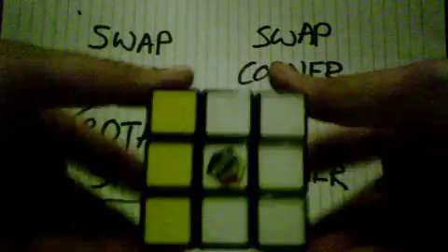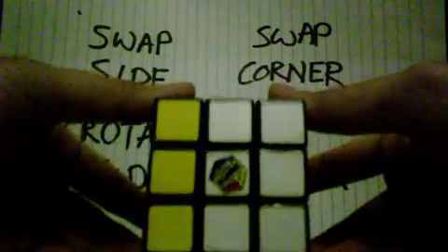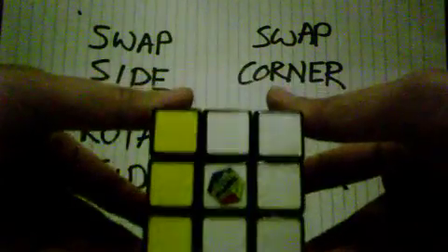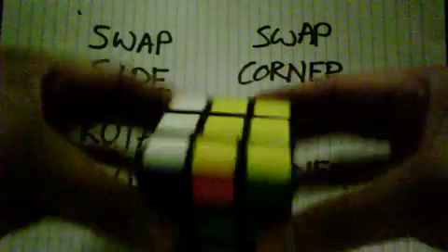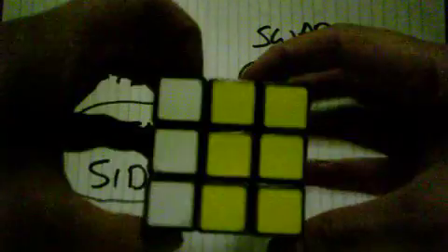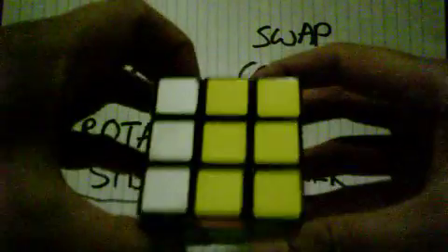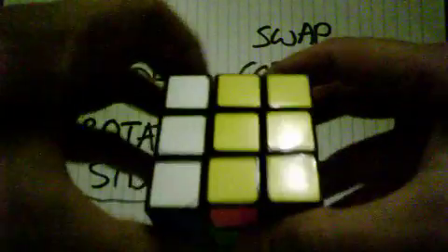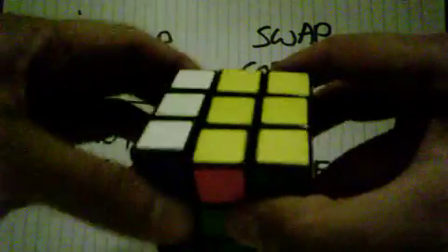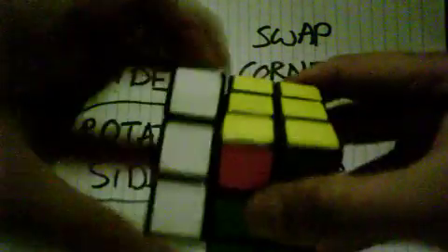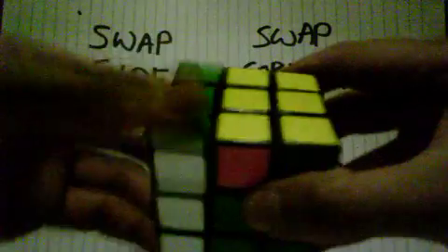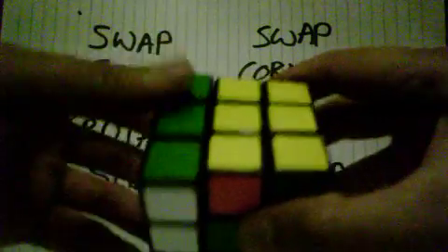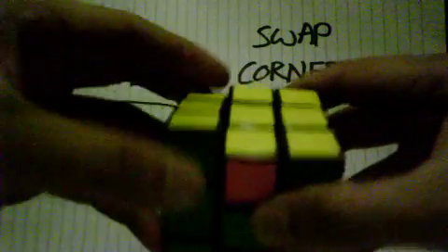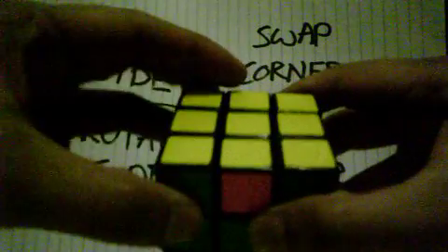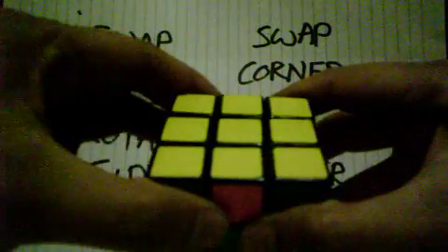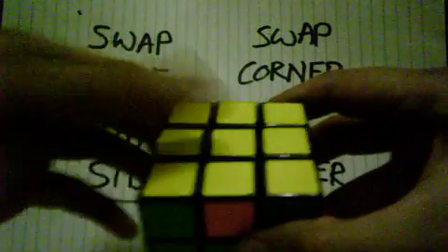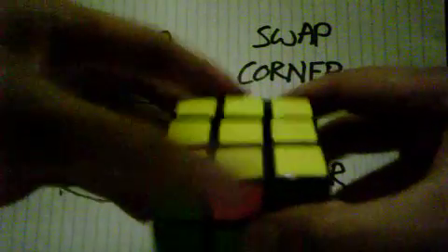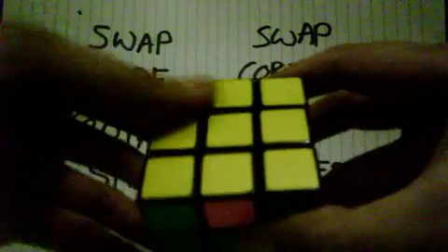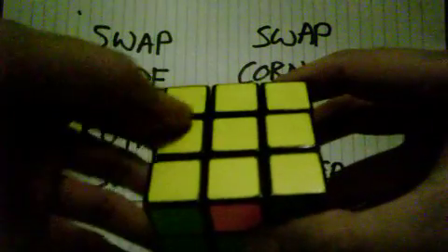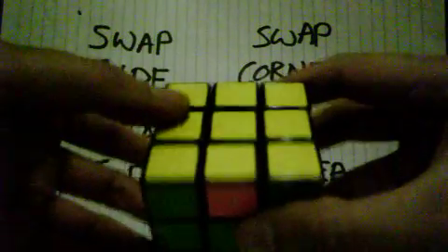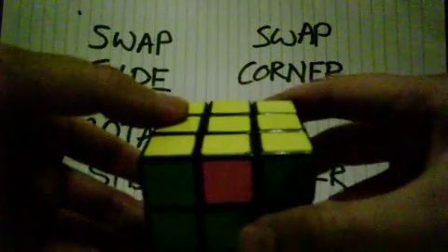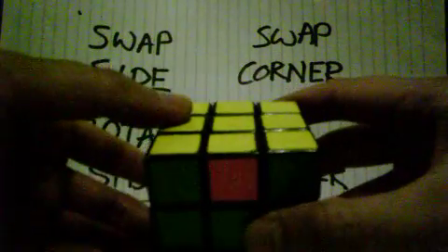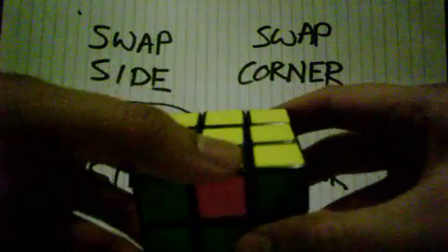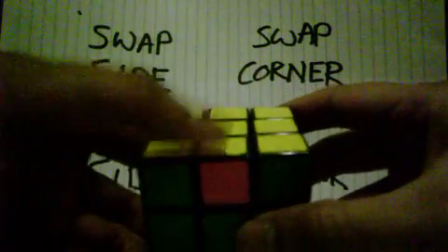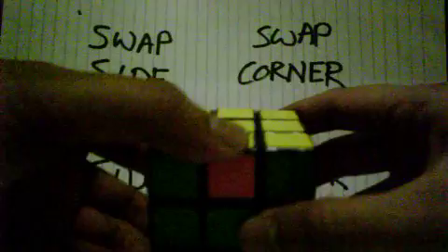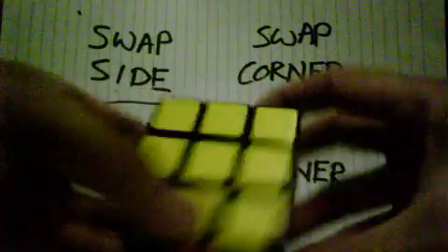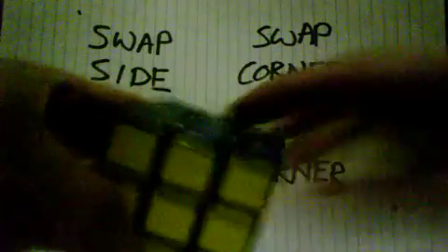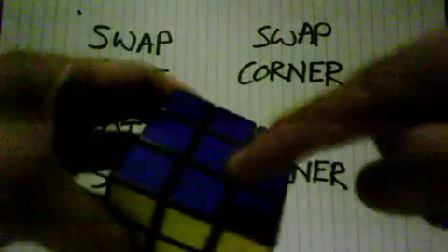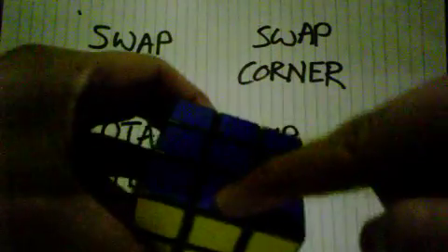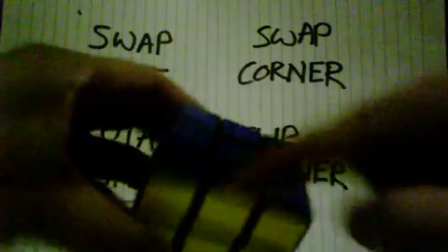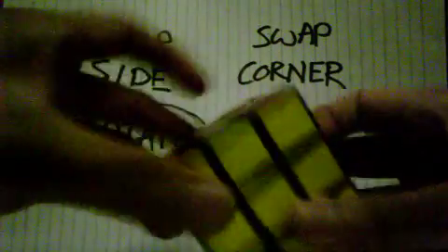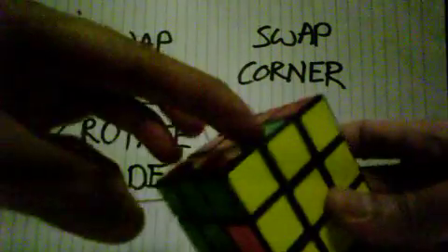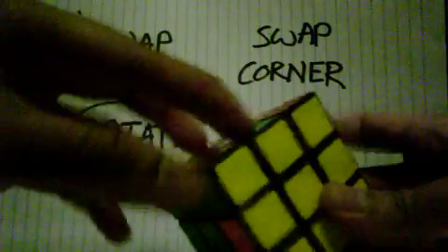Look at the bottom, and we turn one, two, back up. Okay, so the orange is here, the blue is here, and the green is here.